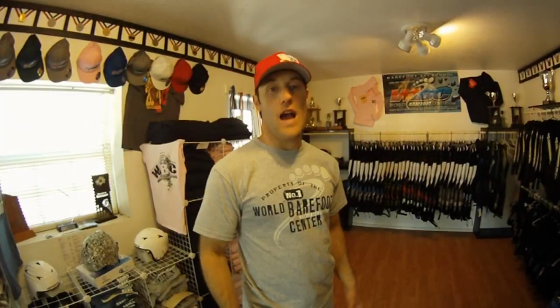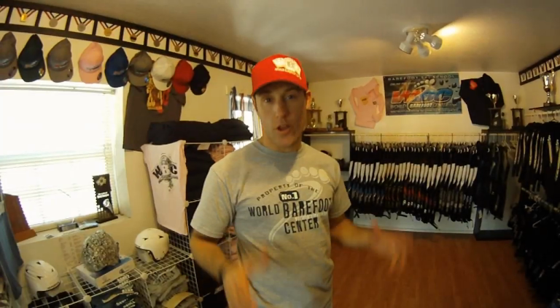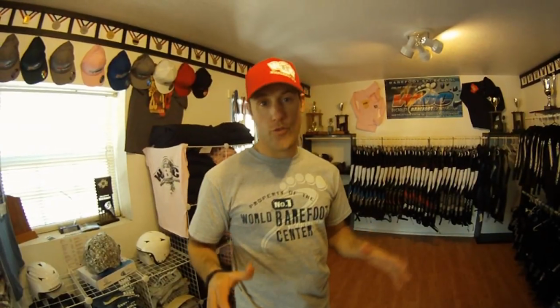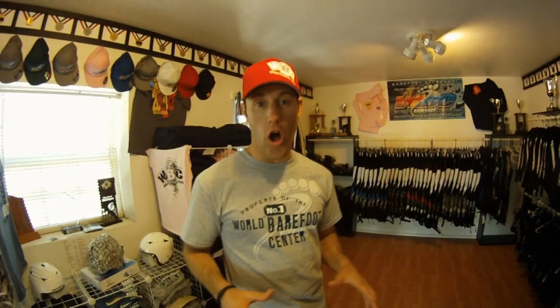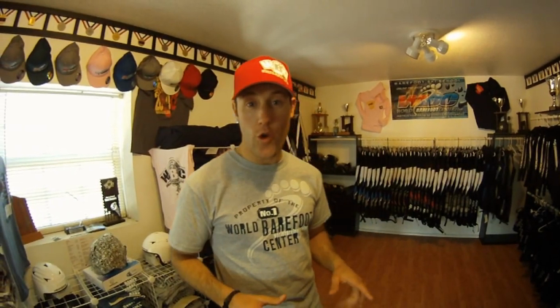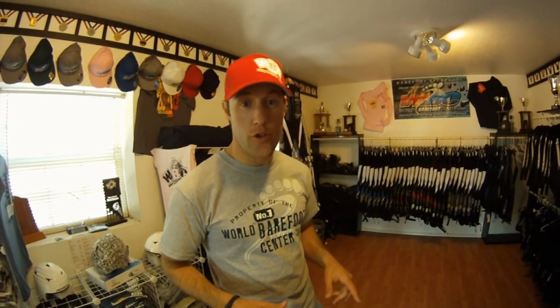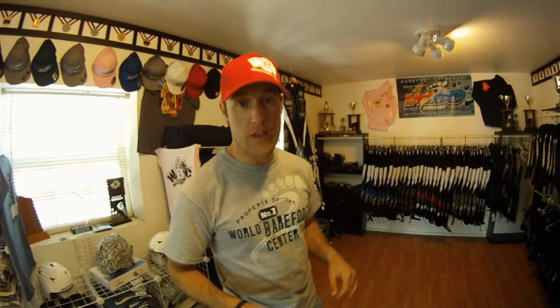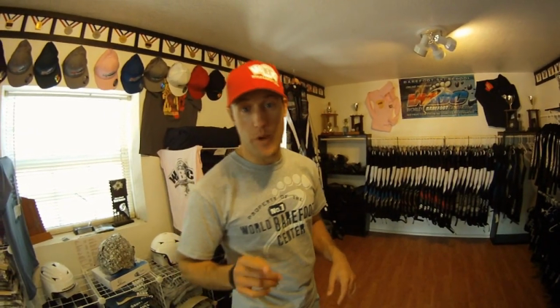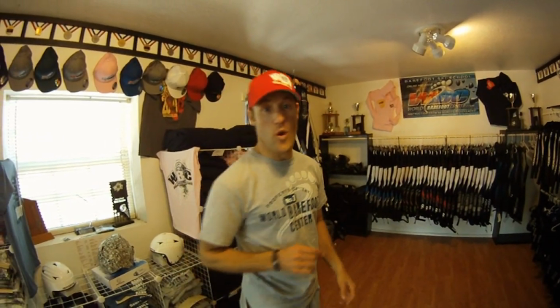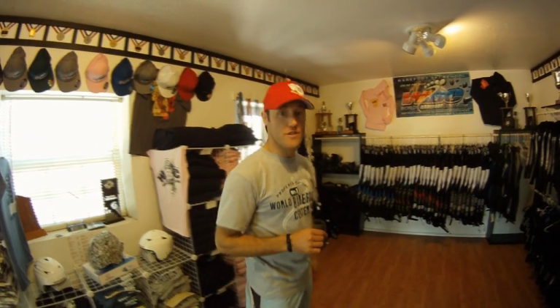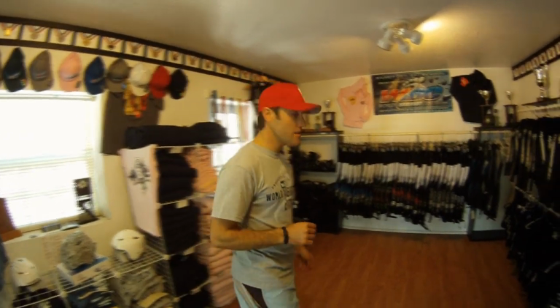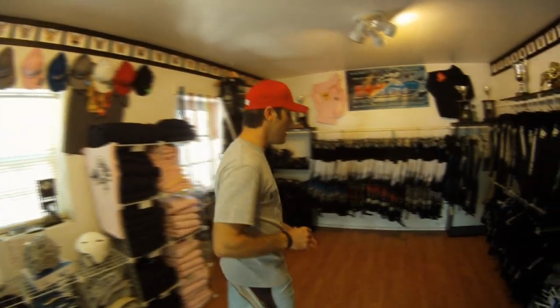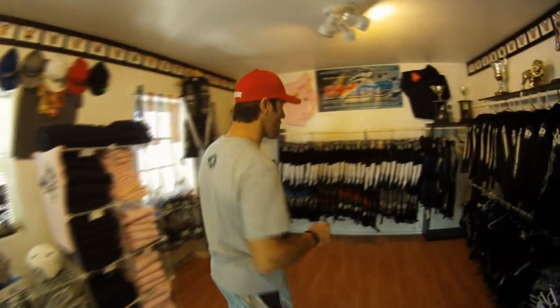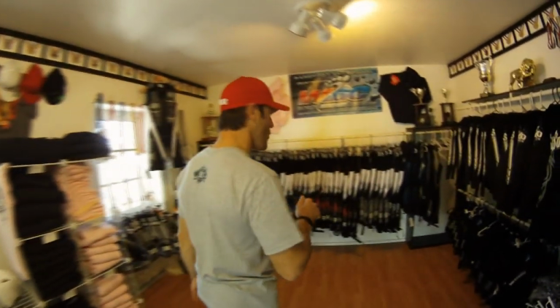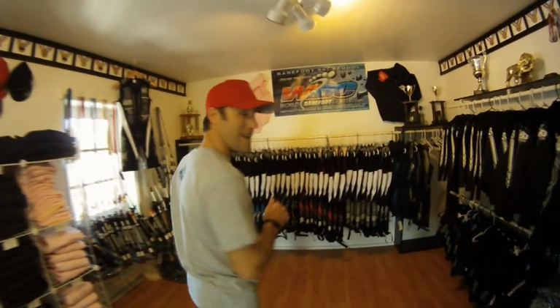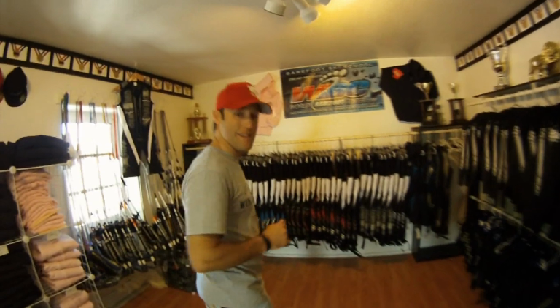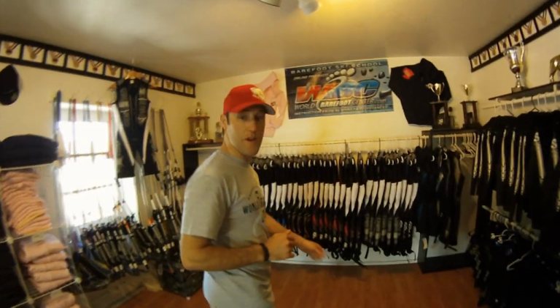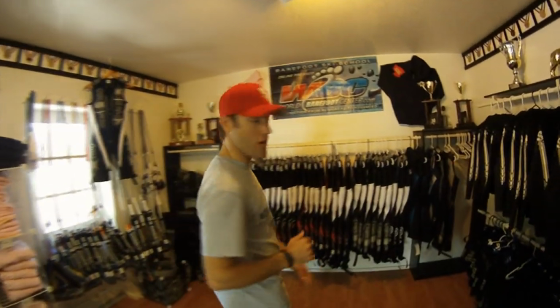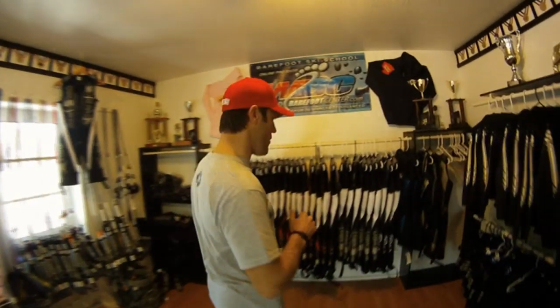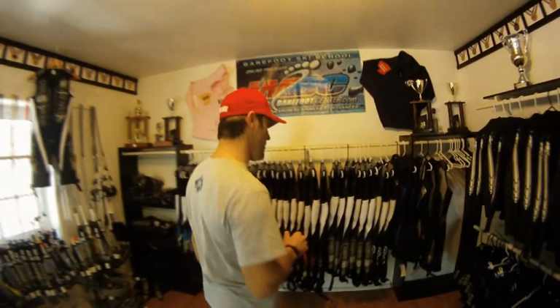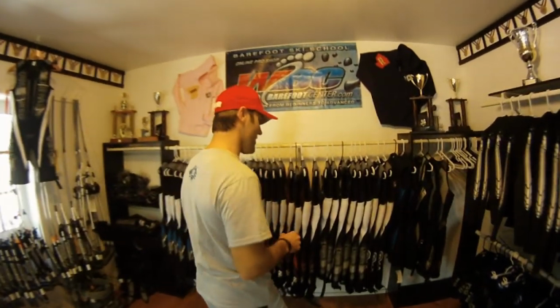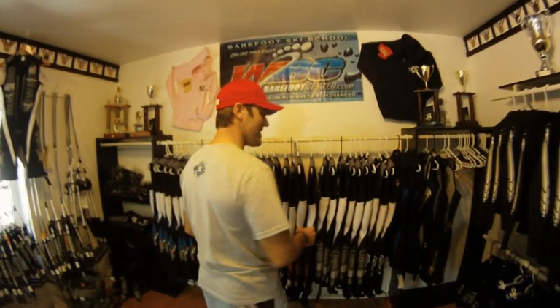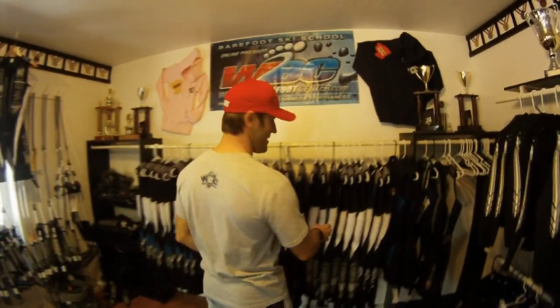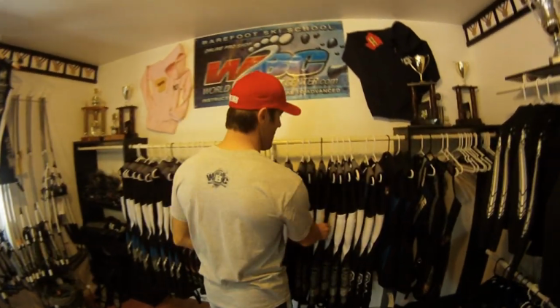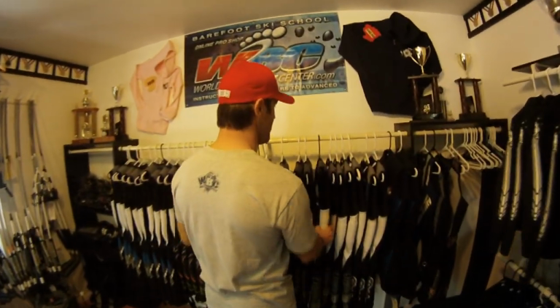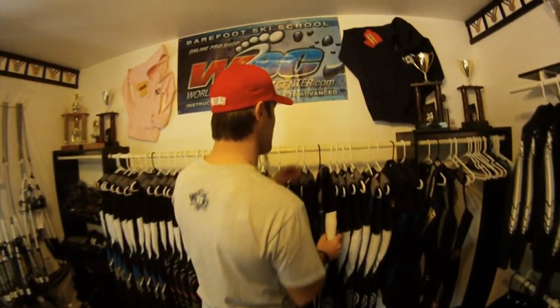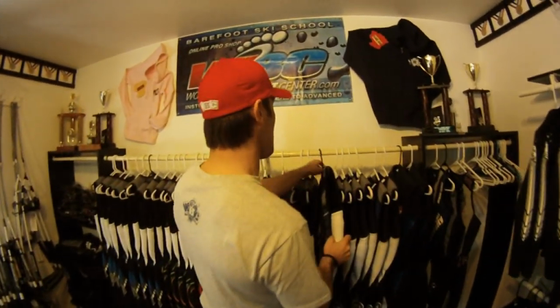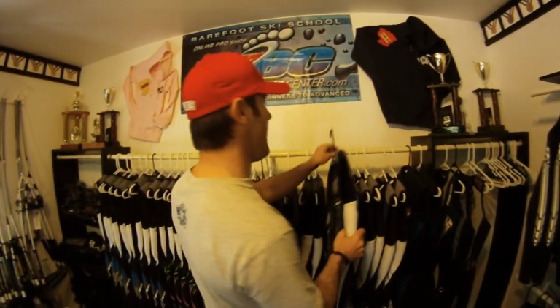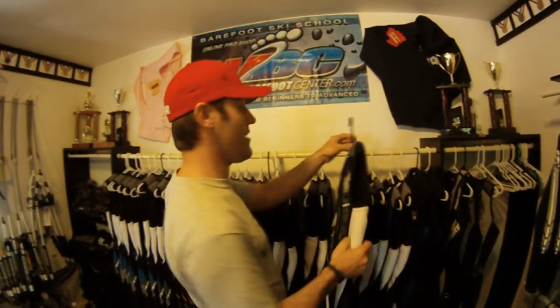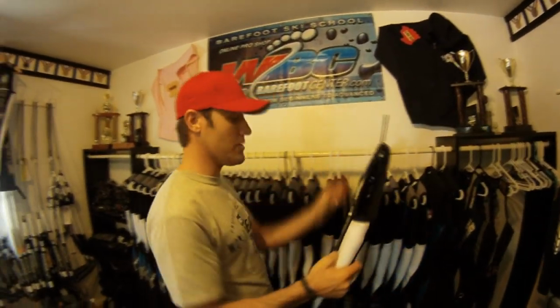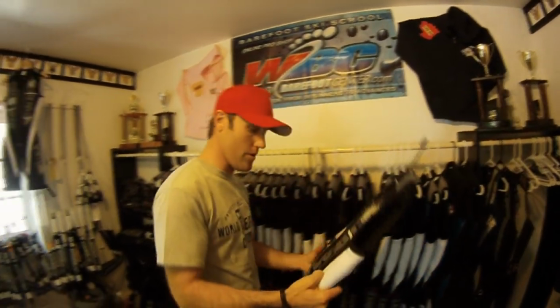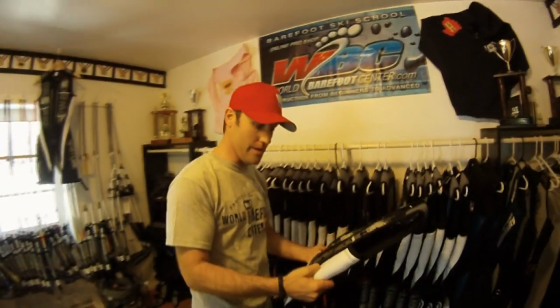I'm going to go through all the equipment you need for barefoot water skiing. First thing you're going to need is a barefoot water ski wetsuit. This is a must — you do not want anything else but one of these.